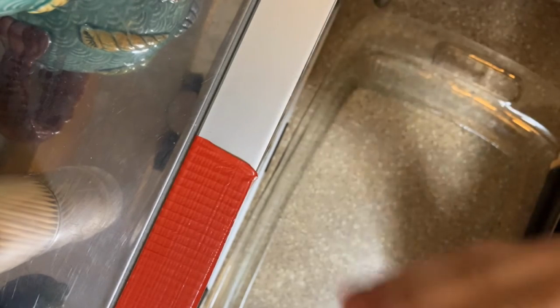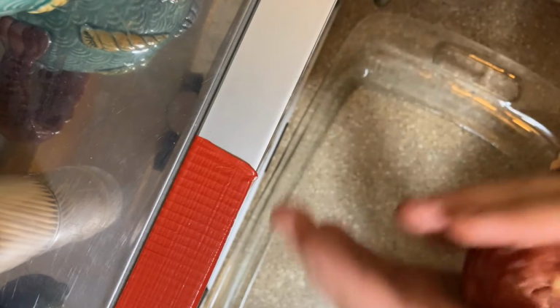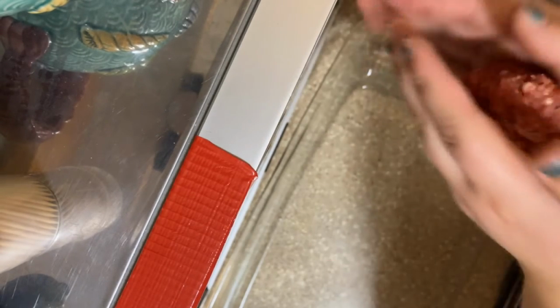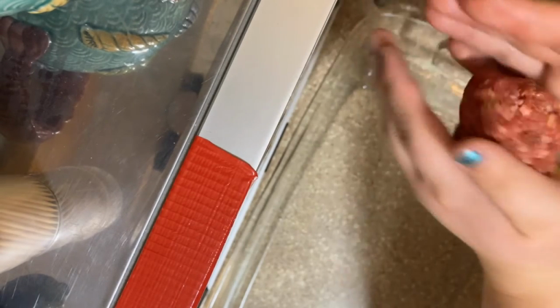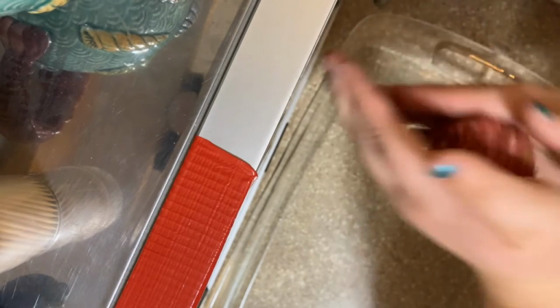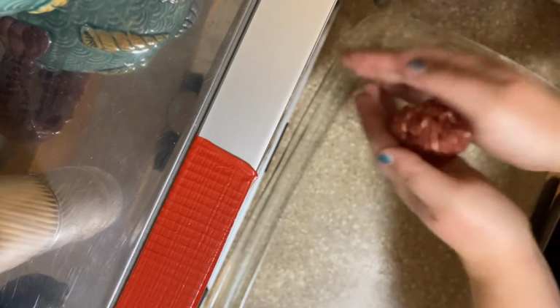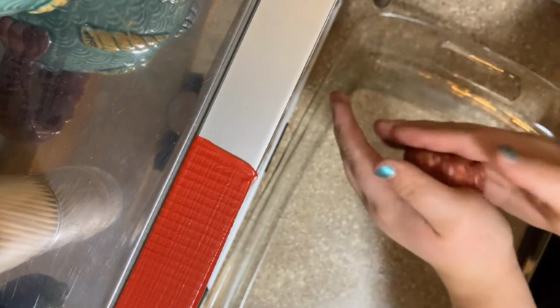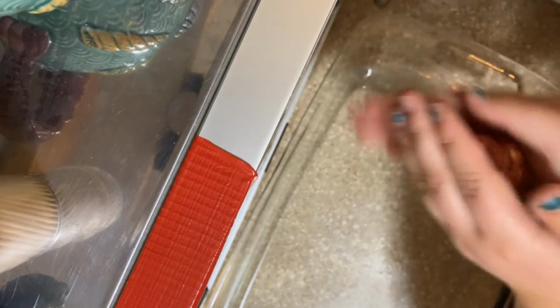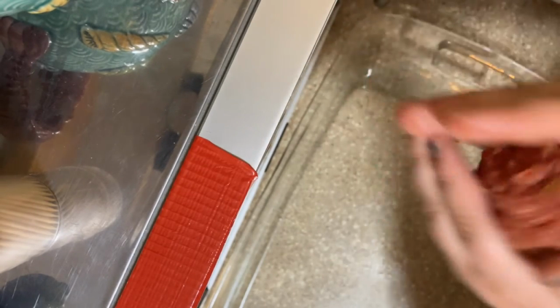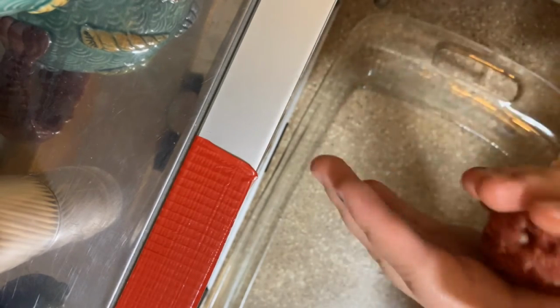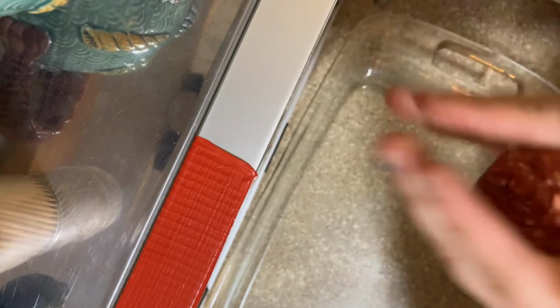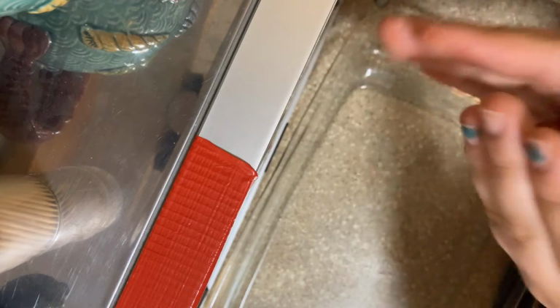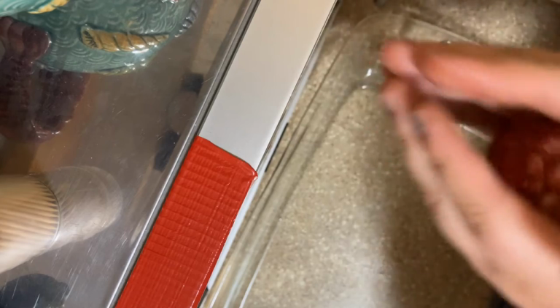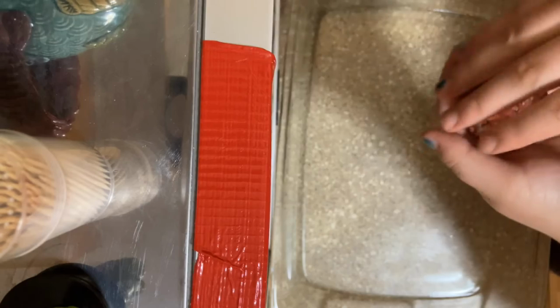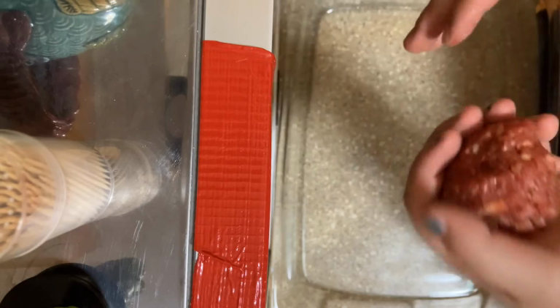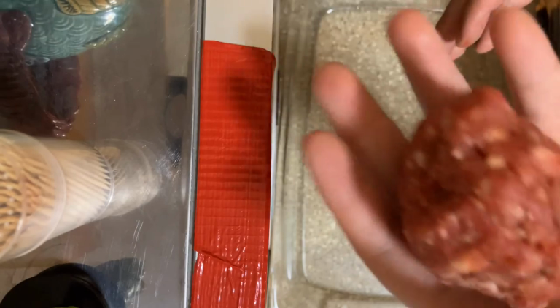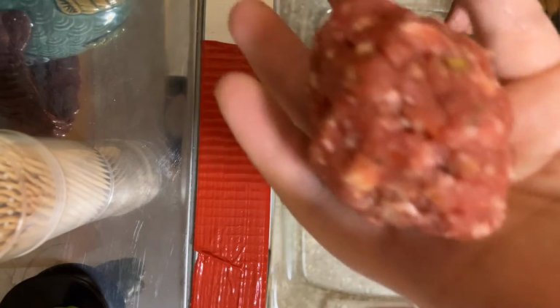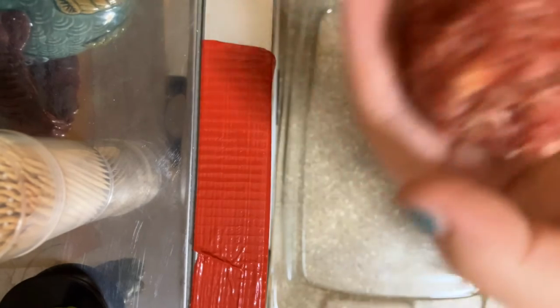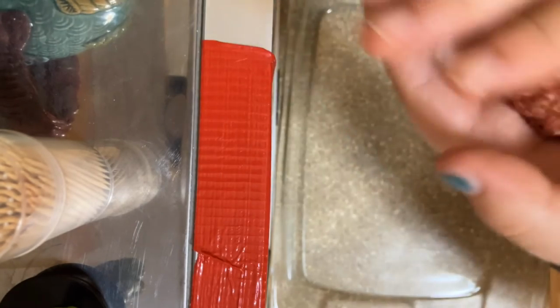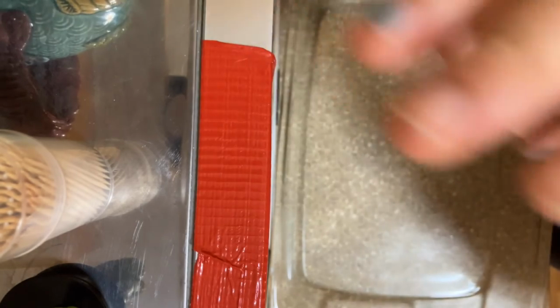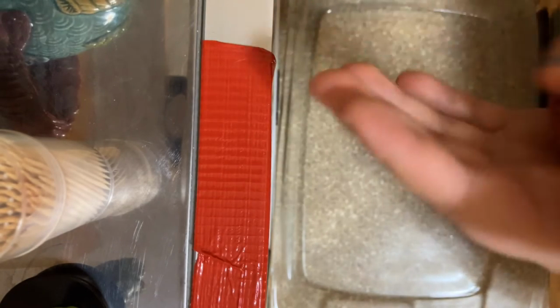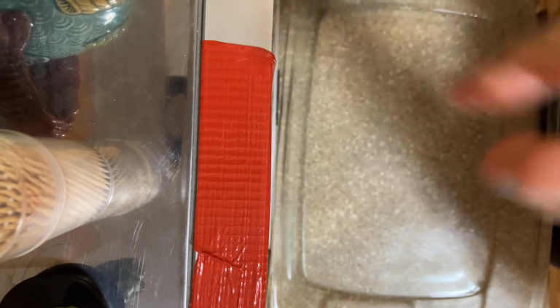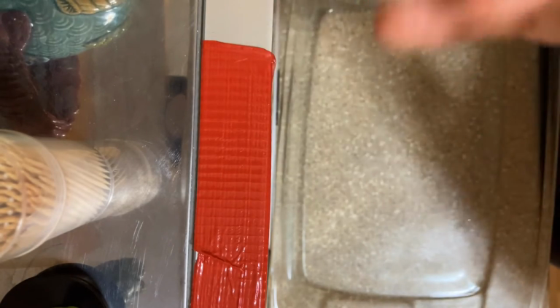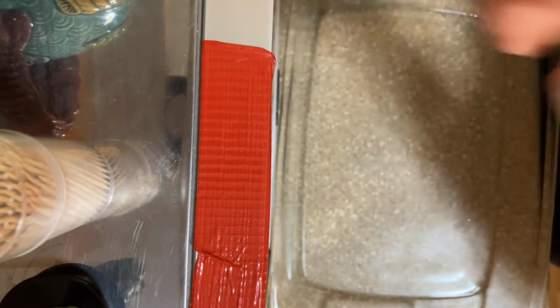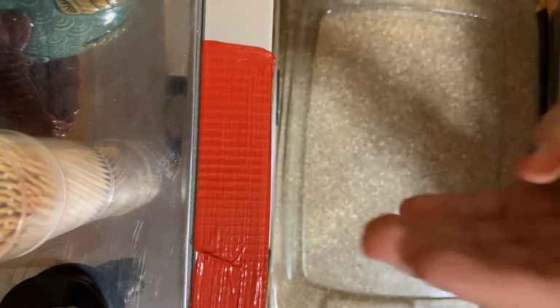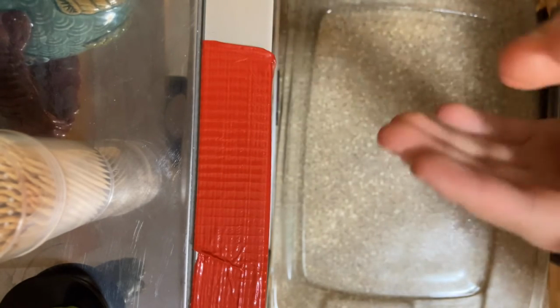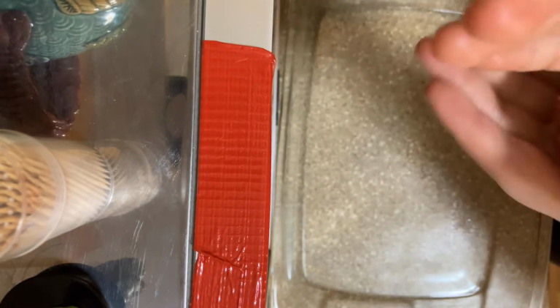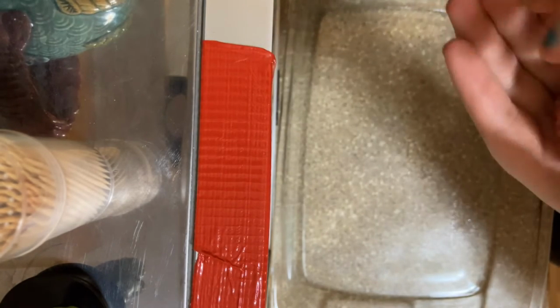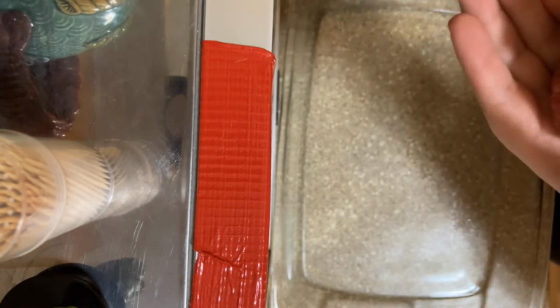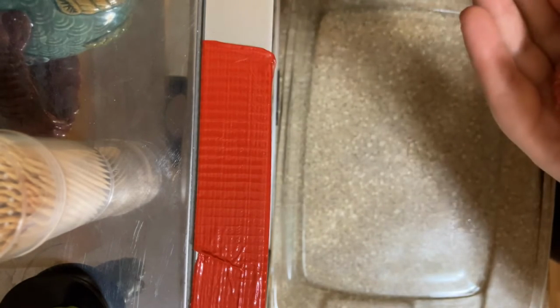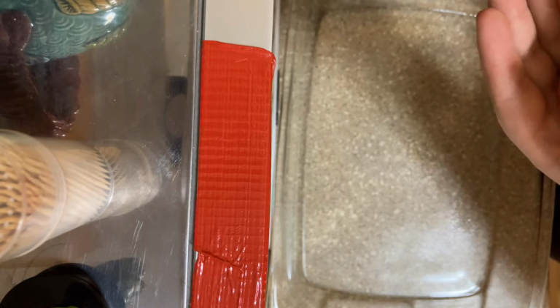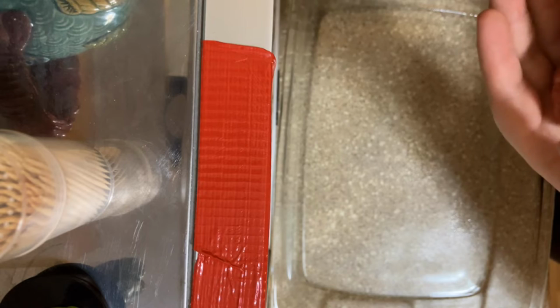We're just gonna roll it into a shape. I think a little bit smaller.